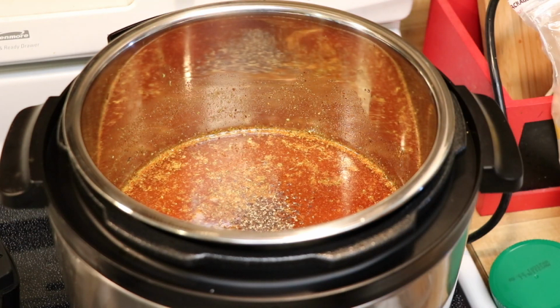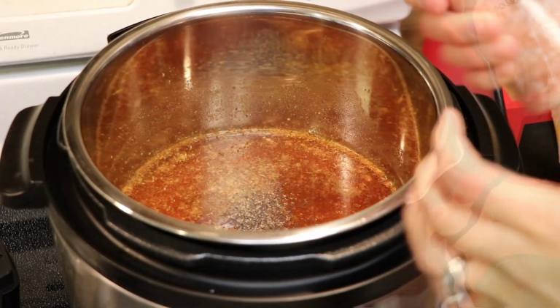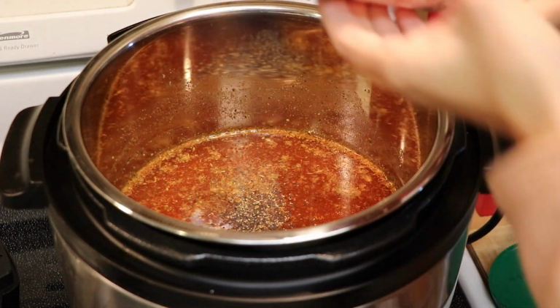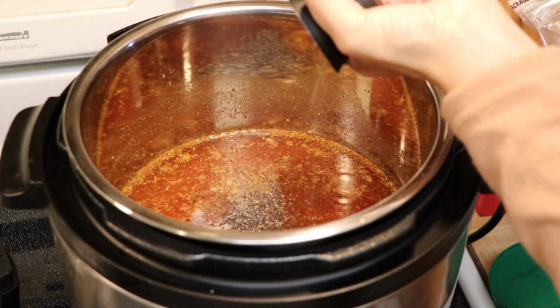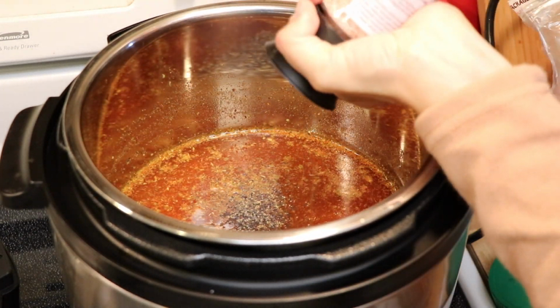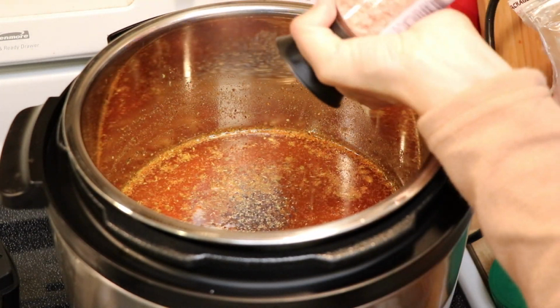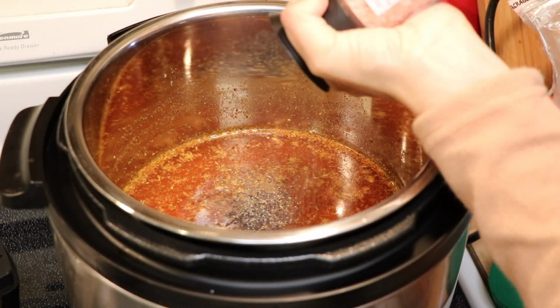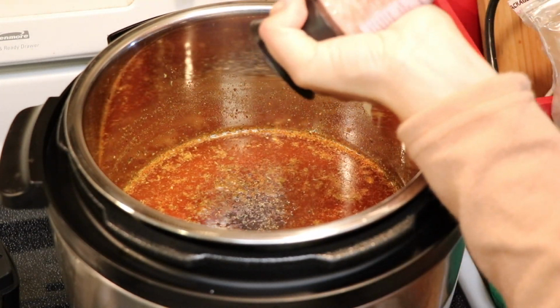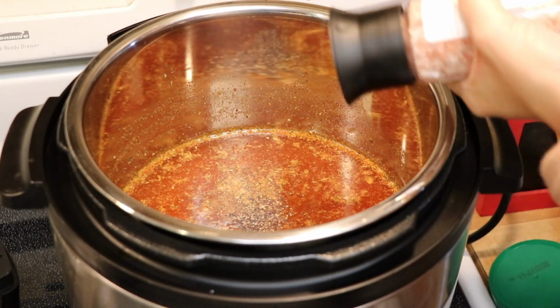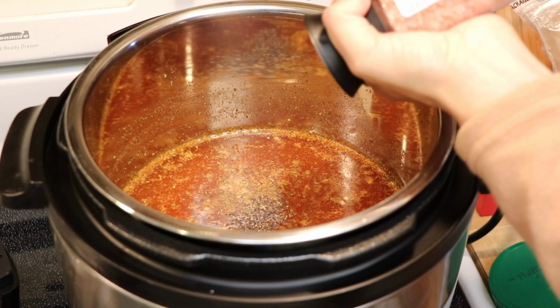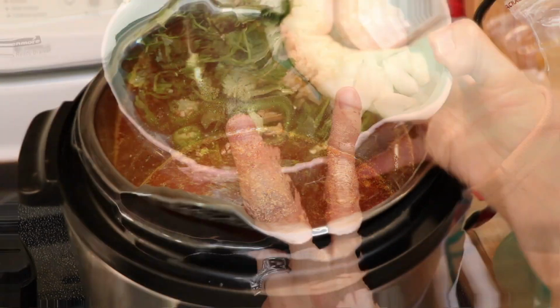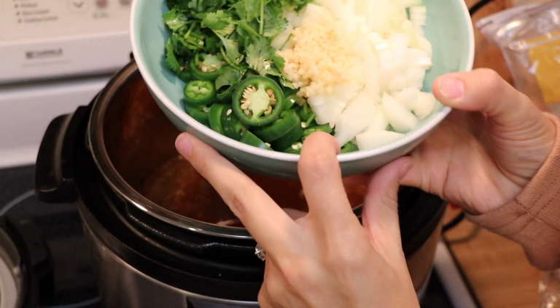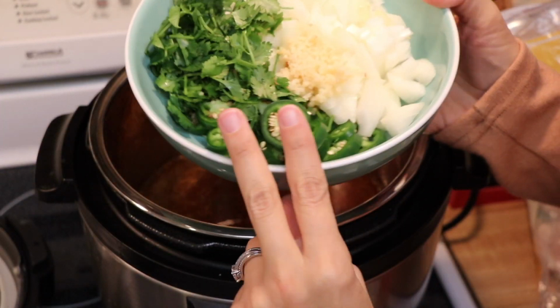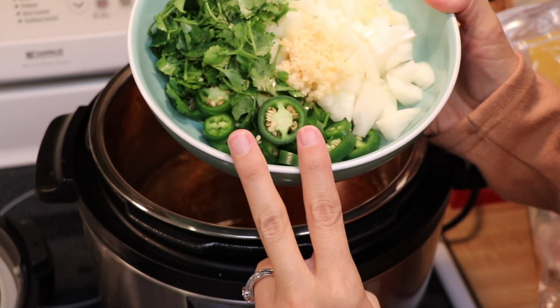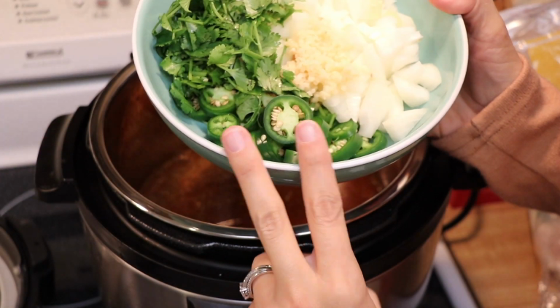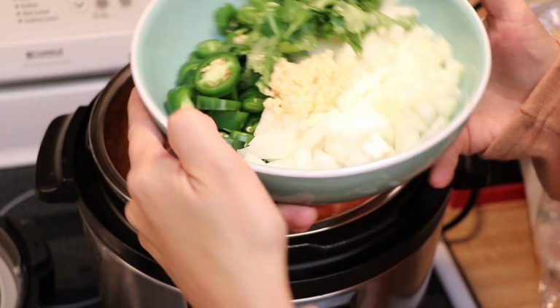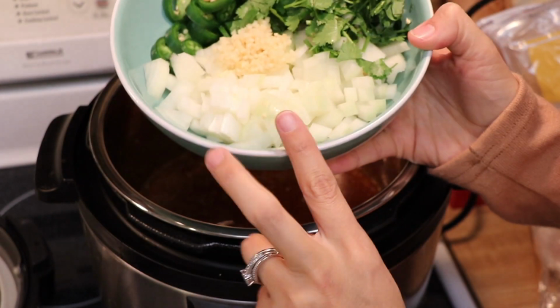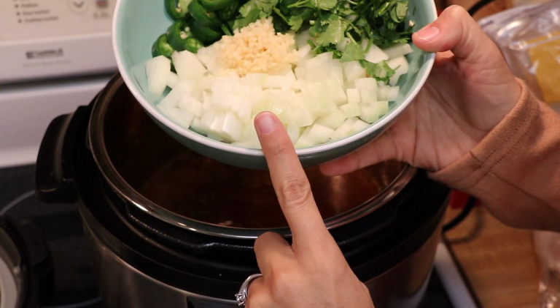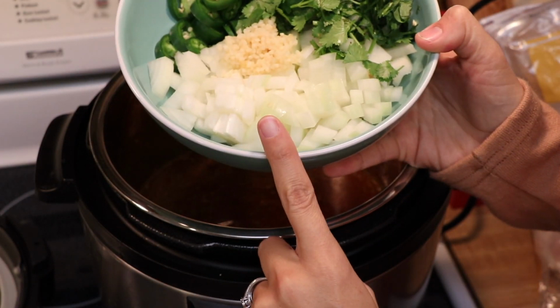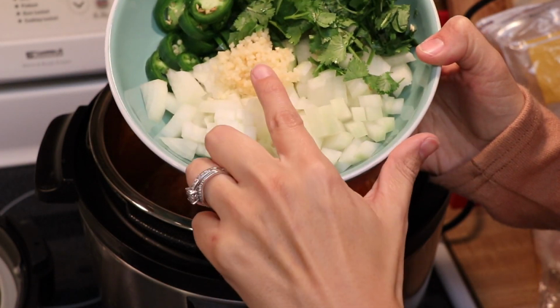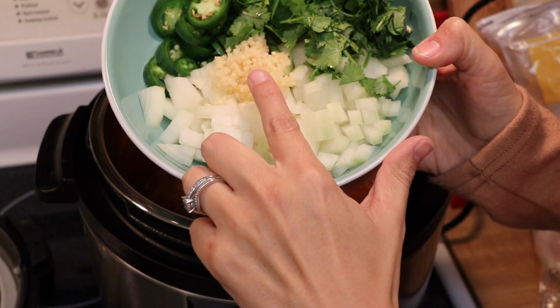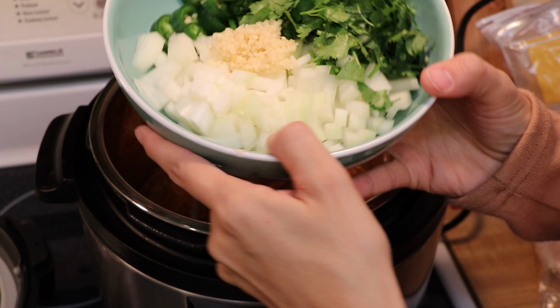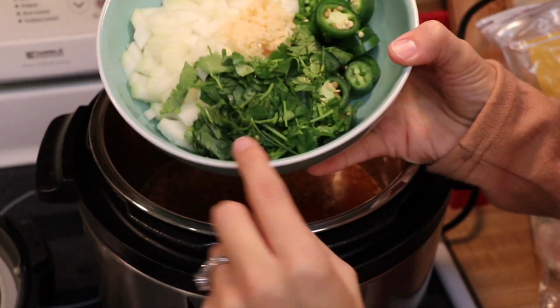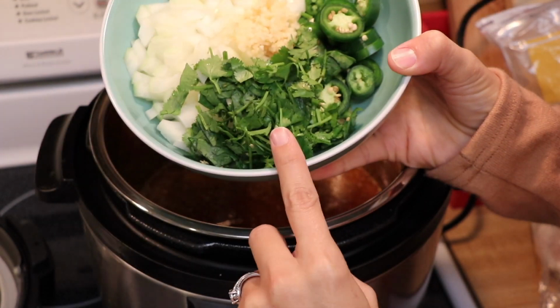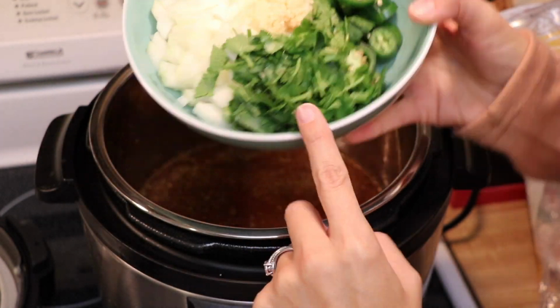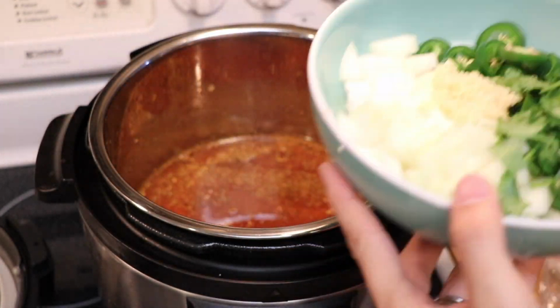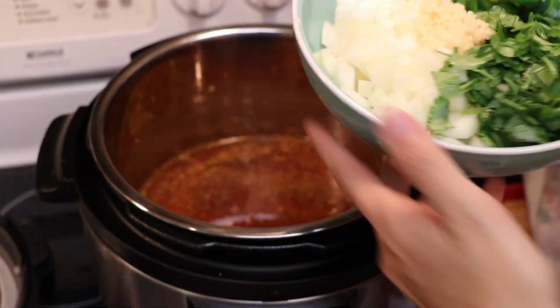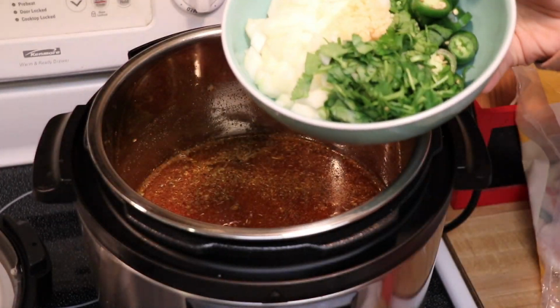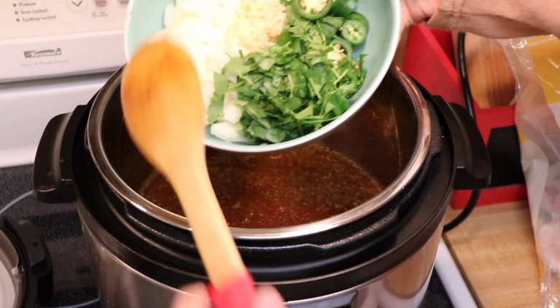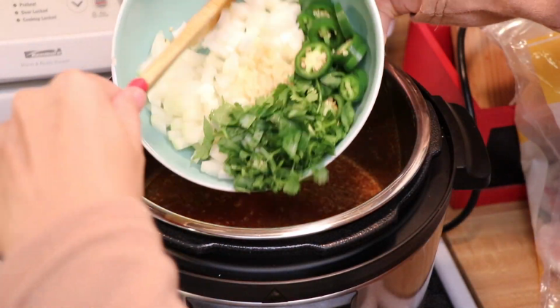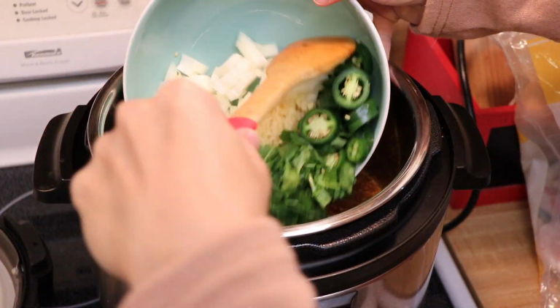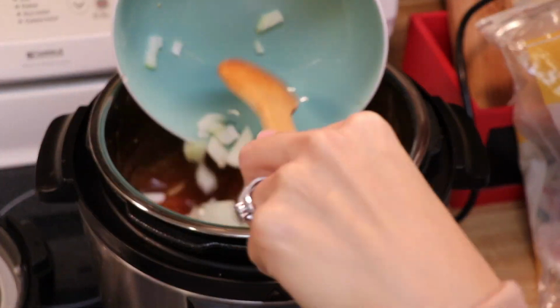I'll also be adding some black pepper and salt to taste. Then I added two sliced jalapeños, one medium chopped onion, one tablespoon of minced garlic, and about a quarter cup of chopped cilantro.